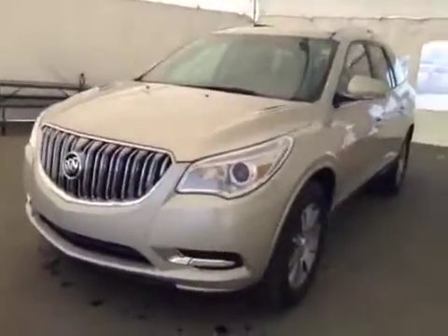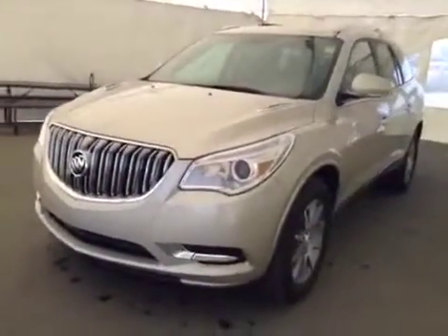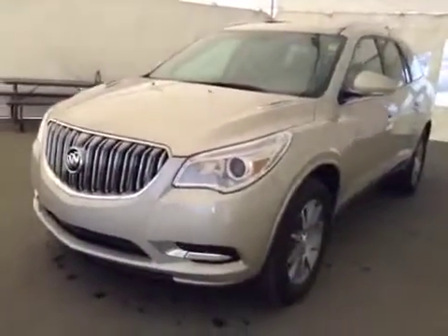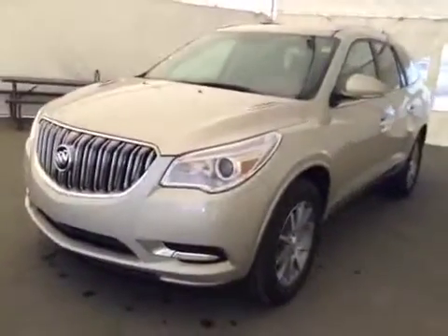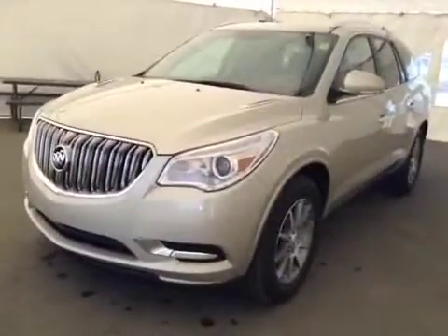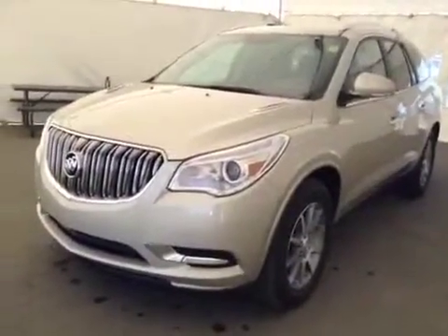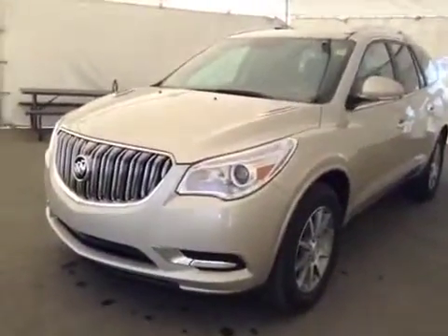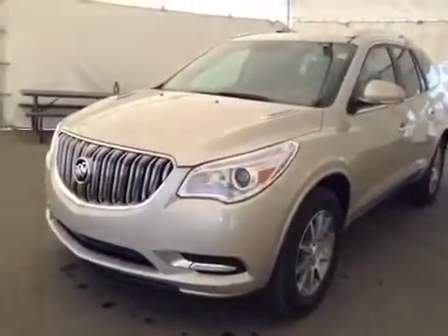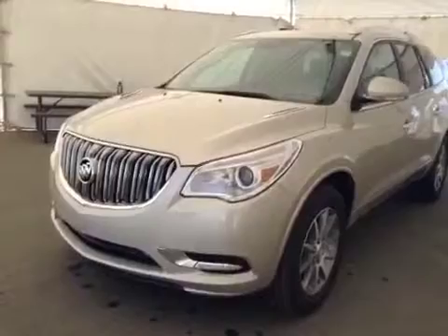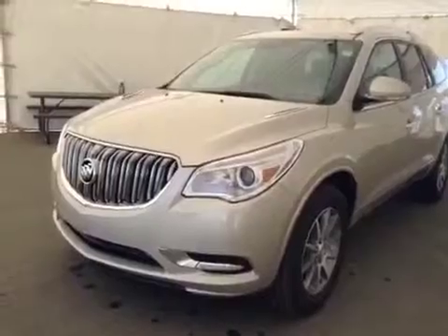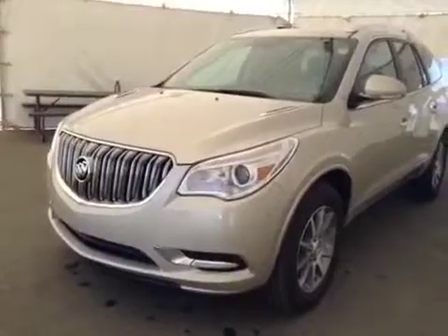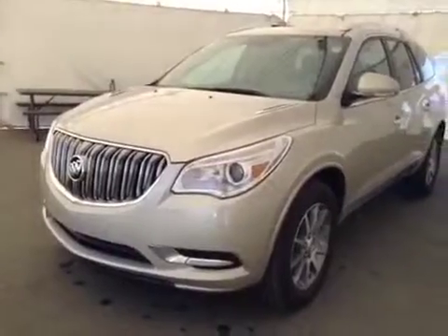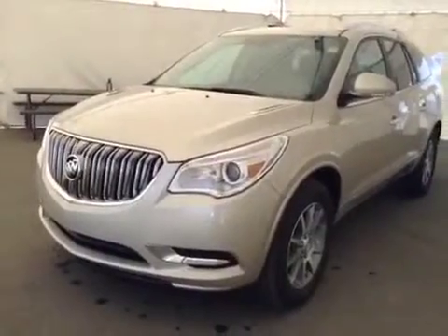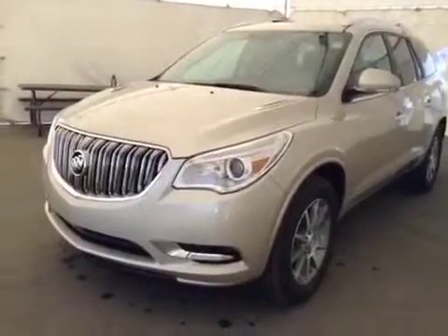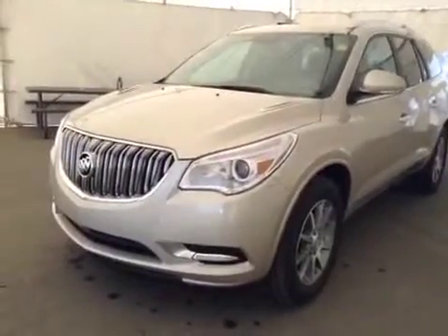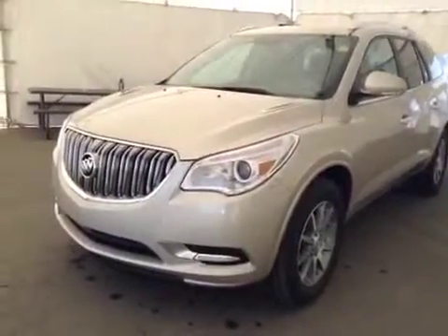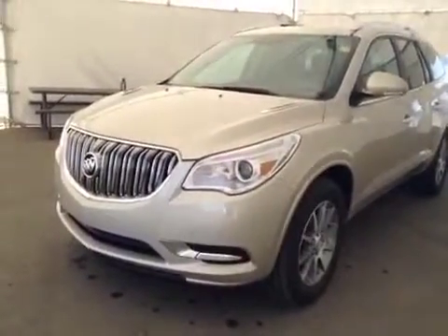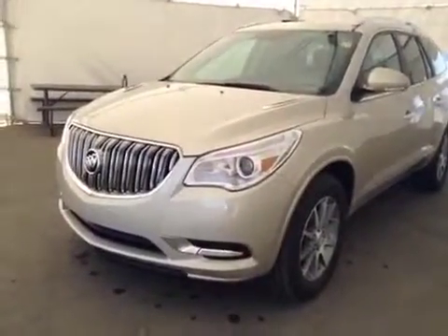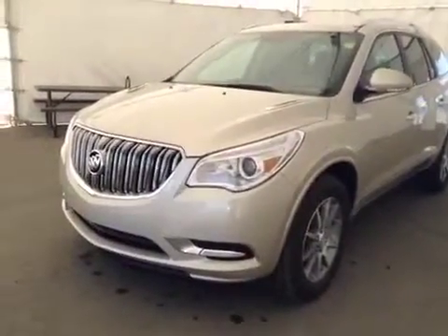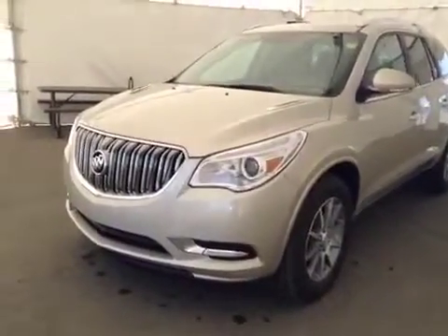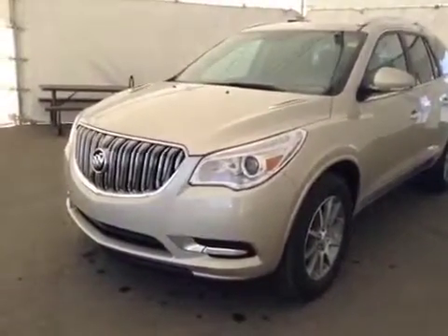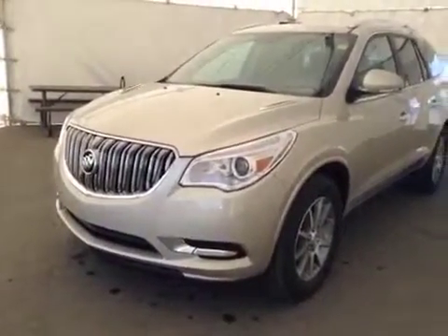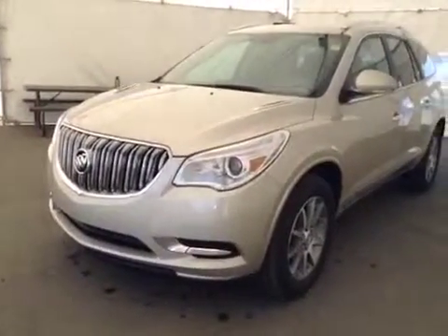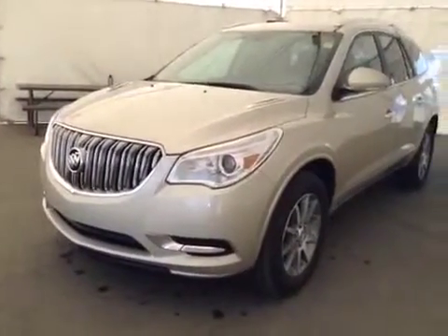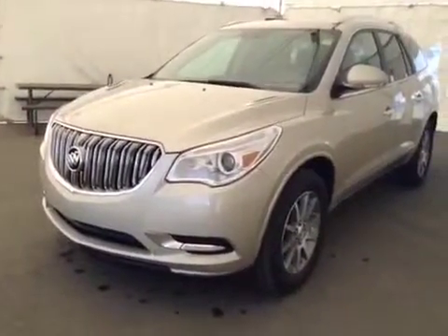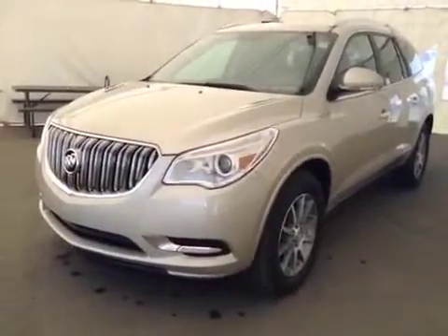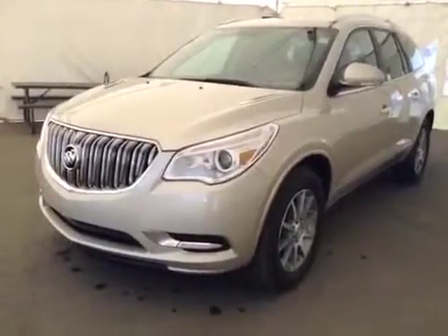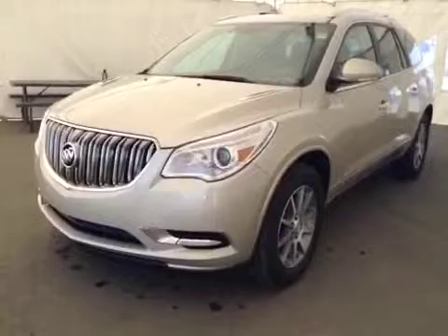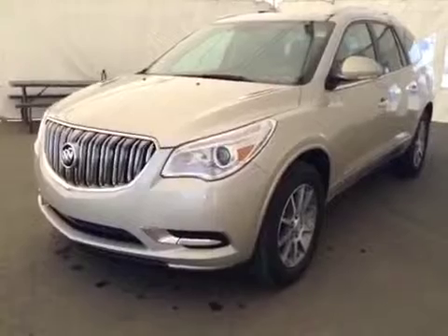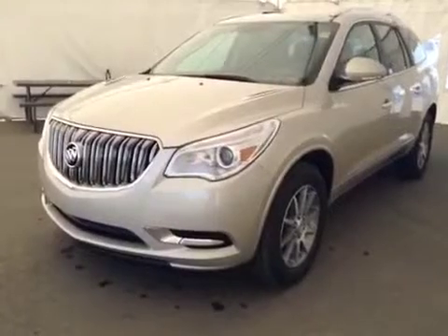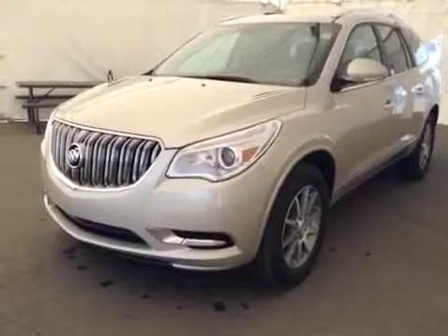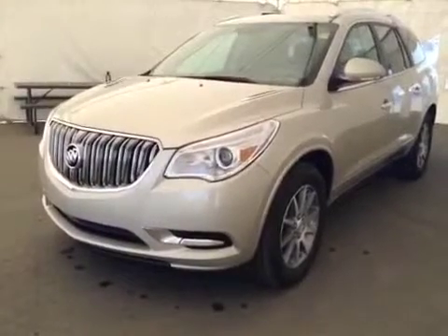Once again, this is stock number 134856, 2014 Buick Enclave, all-wheel-drive. Exterior color is champagne silver.